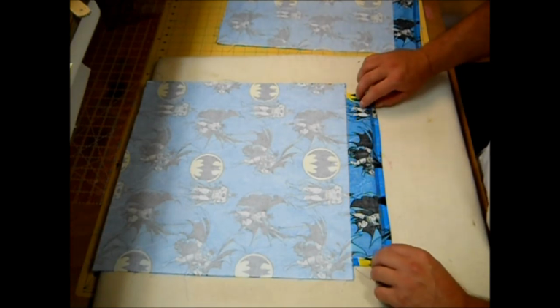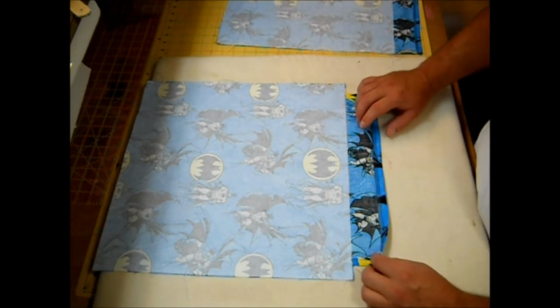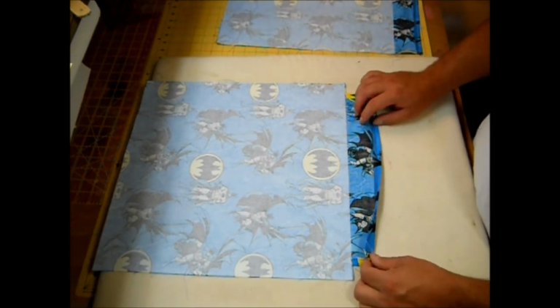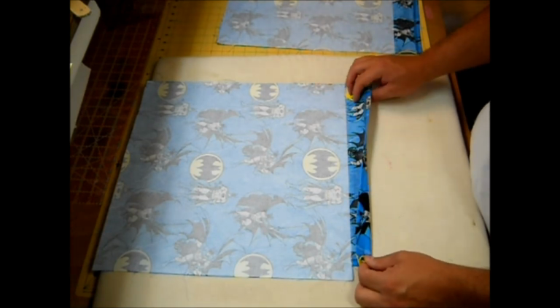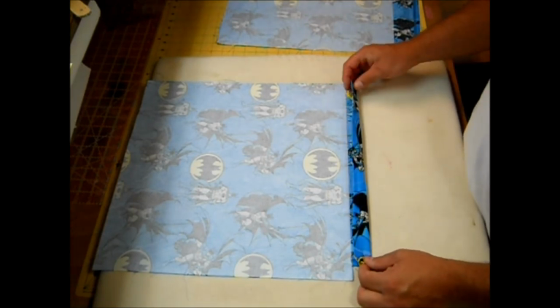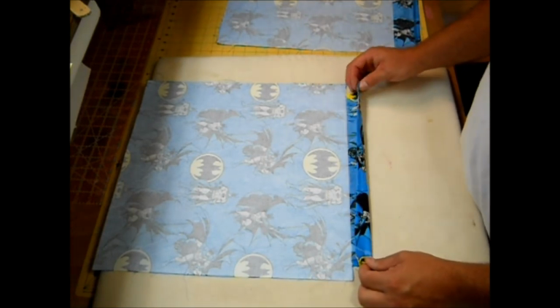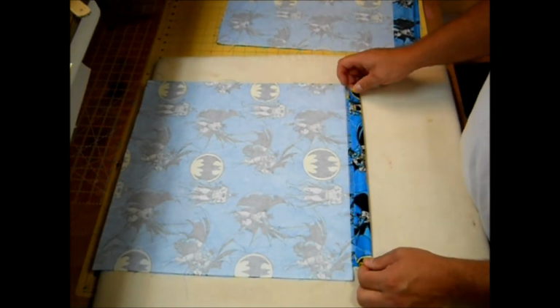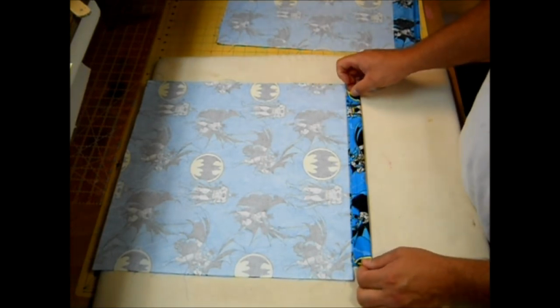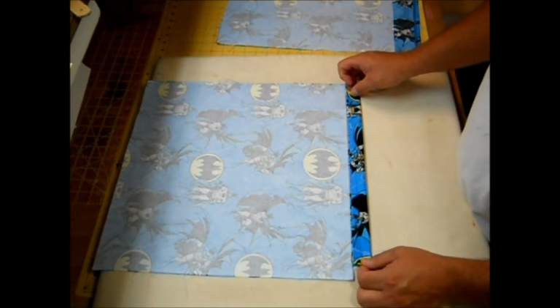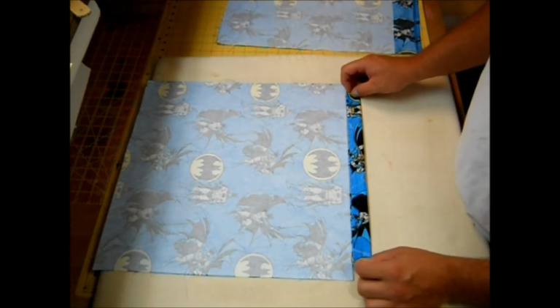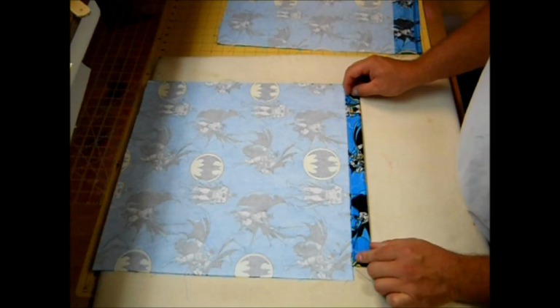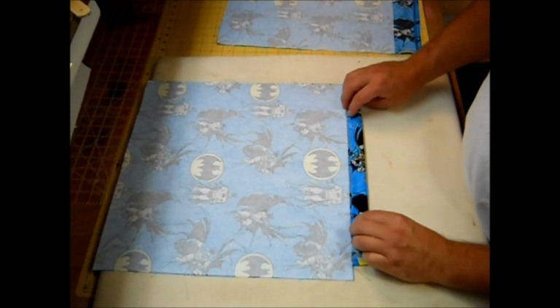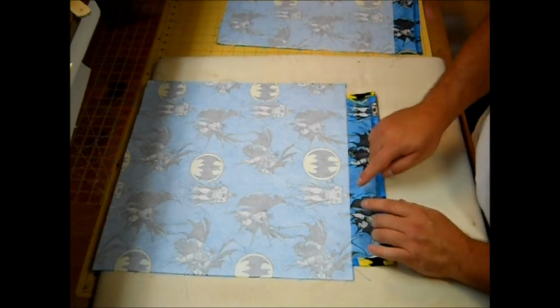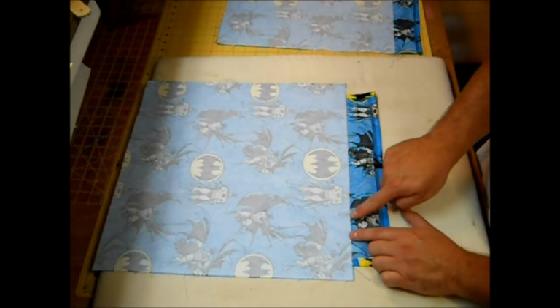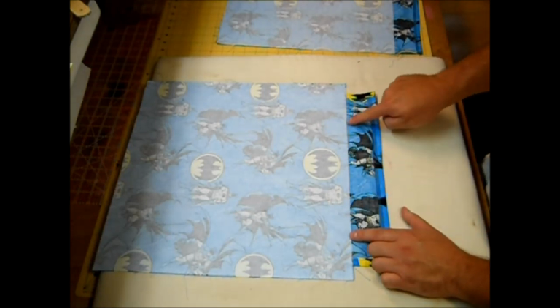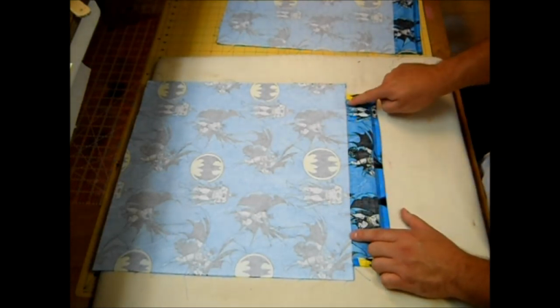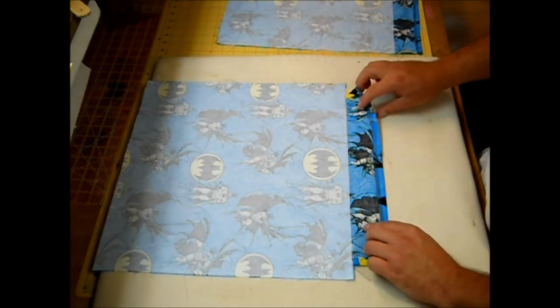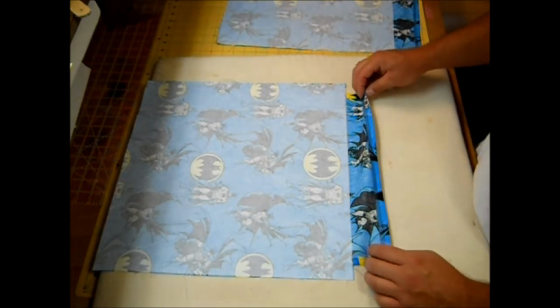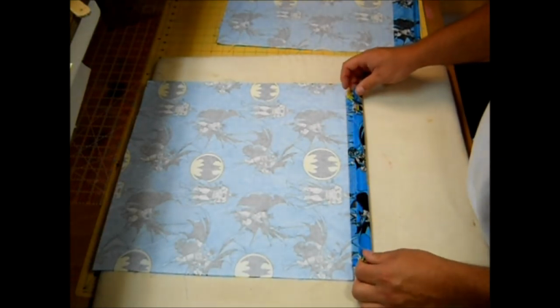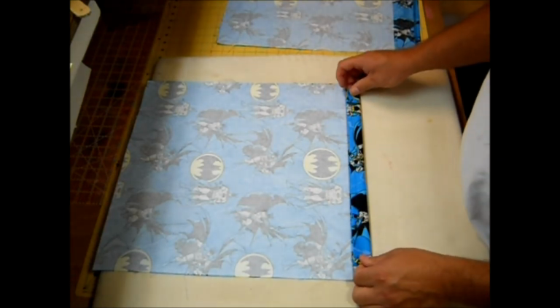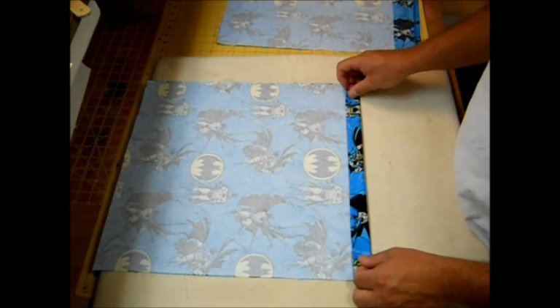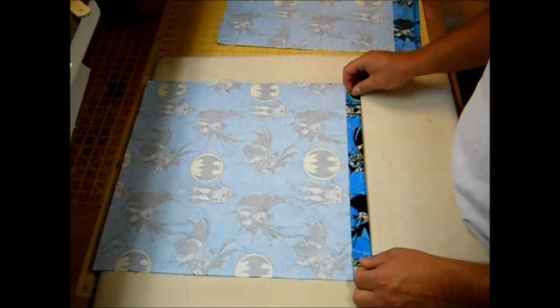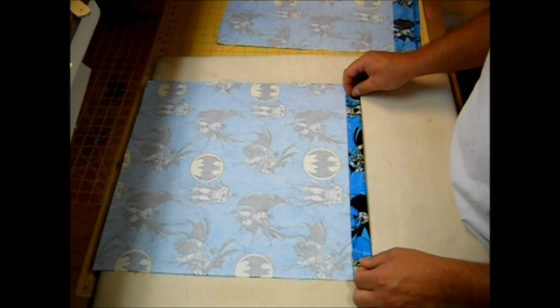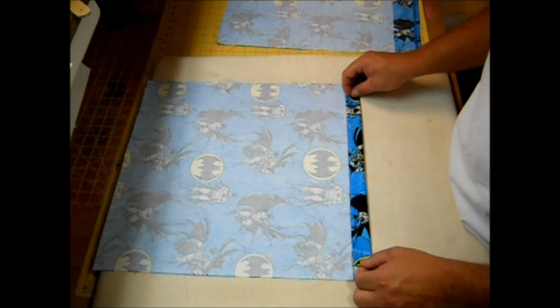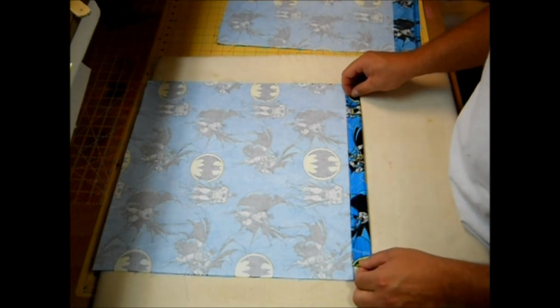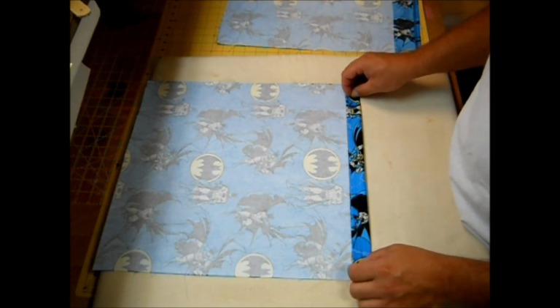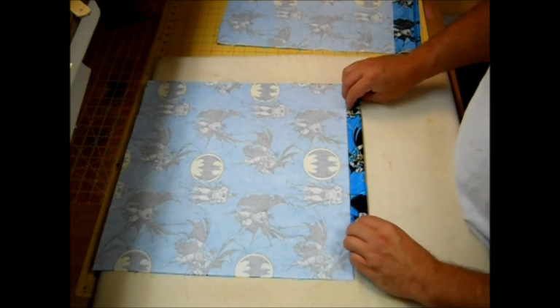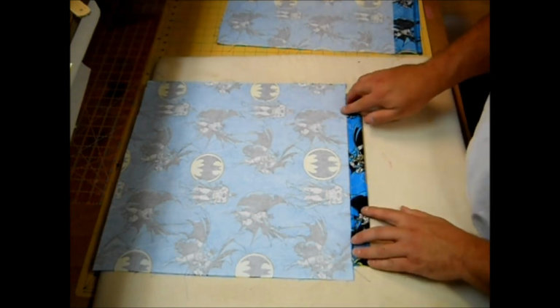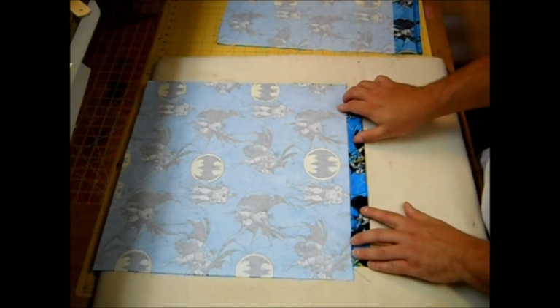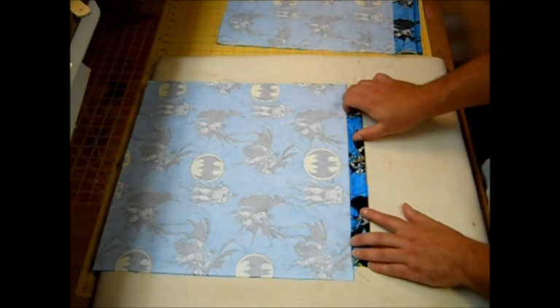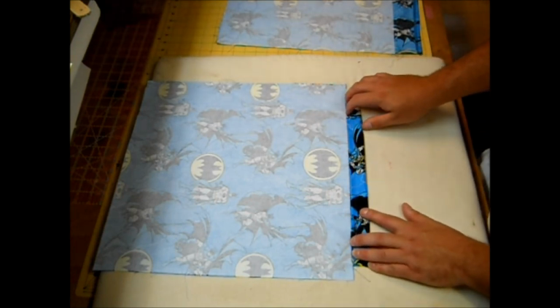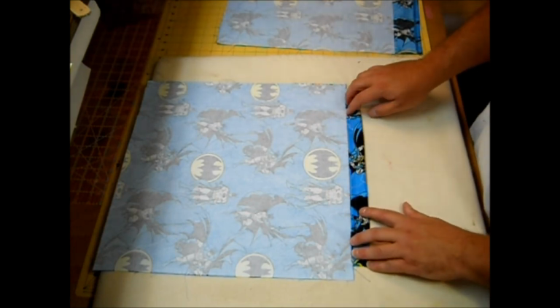Now that I have these sewn down, I'm going to fold the casing over and line it up with just the edge of the Pellon, then give it a press.